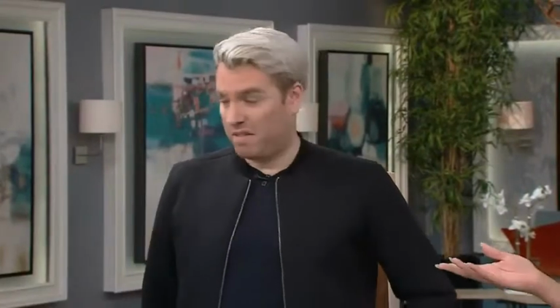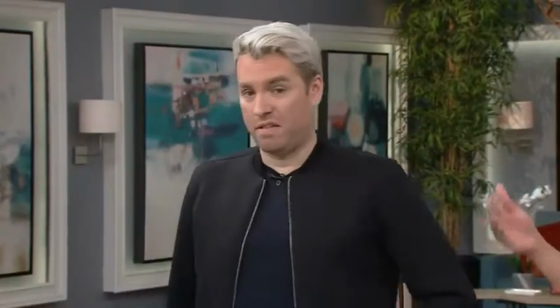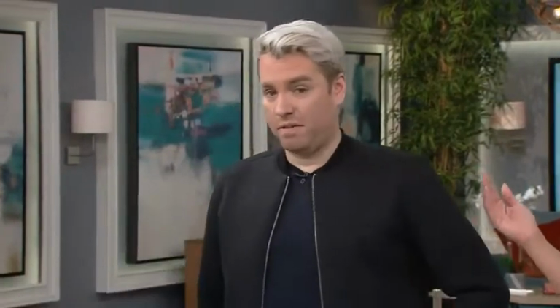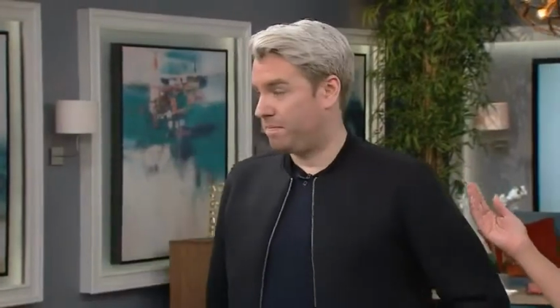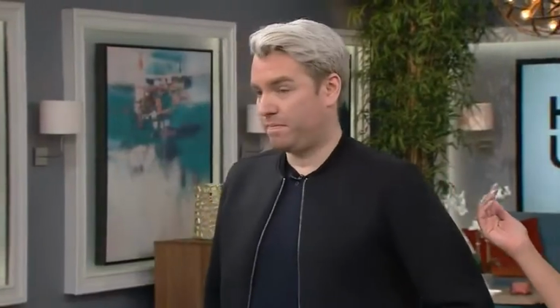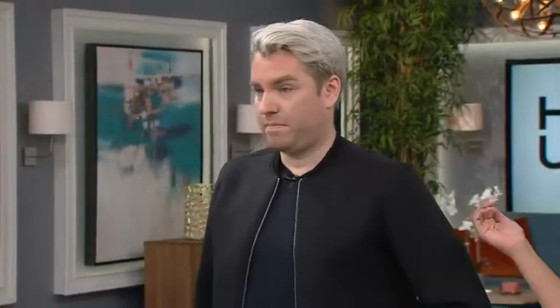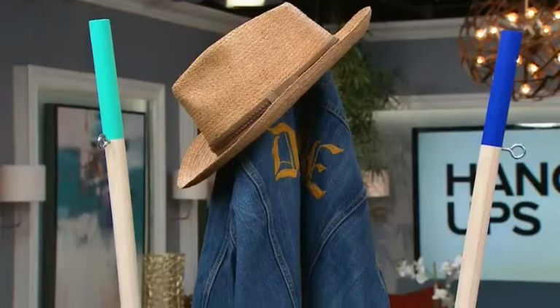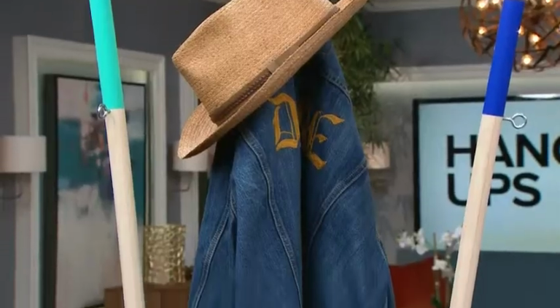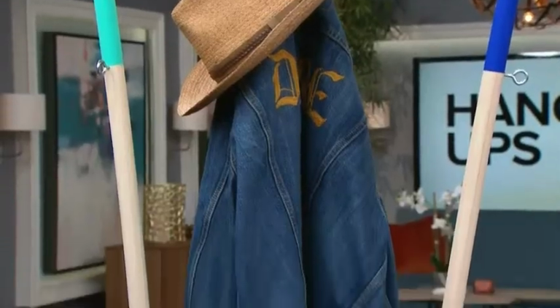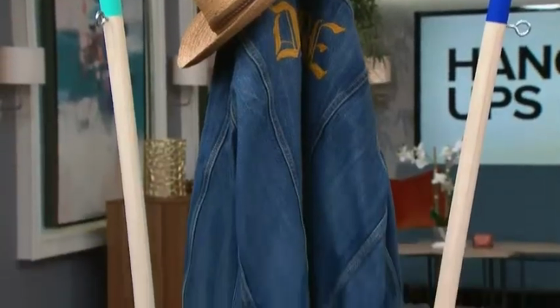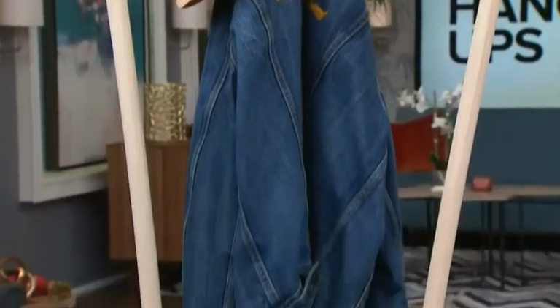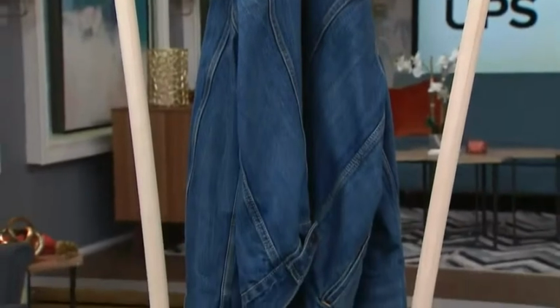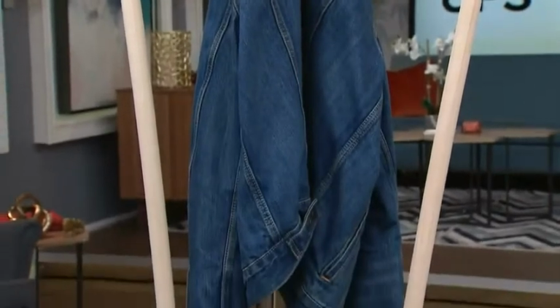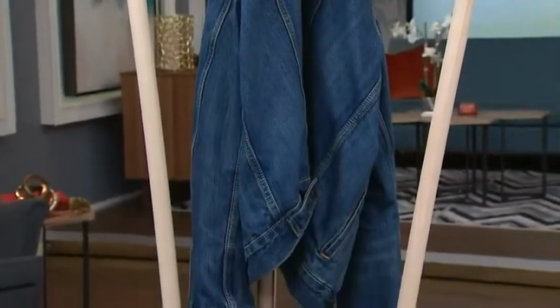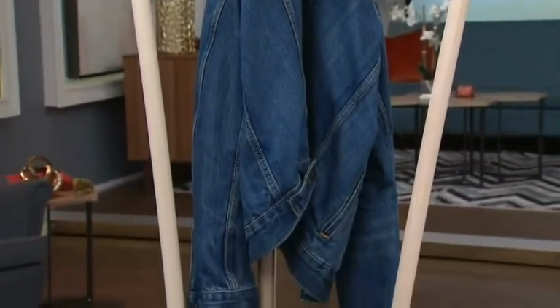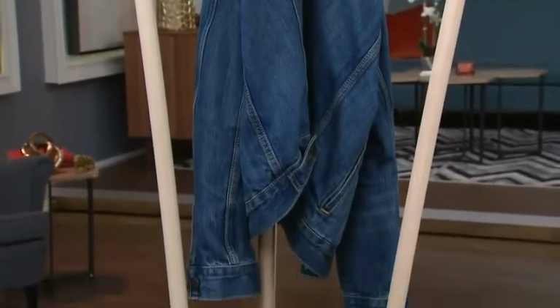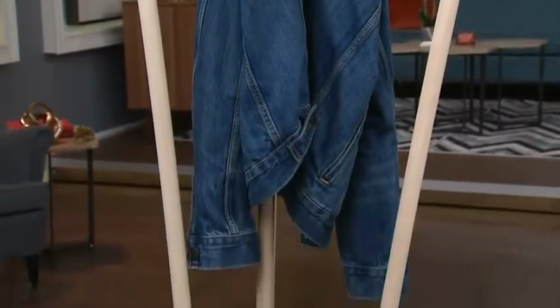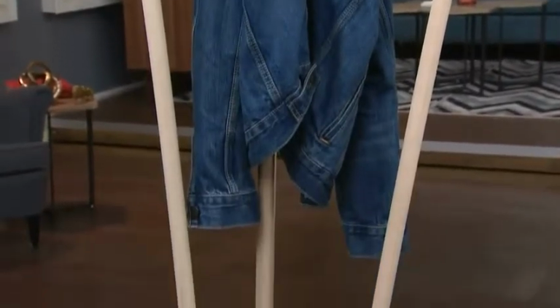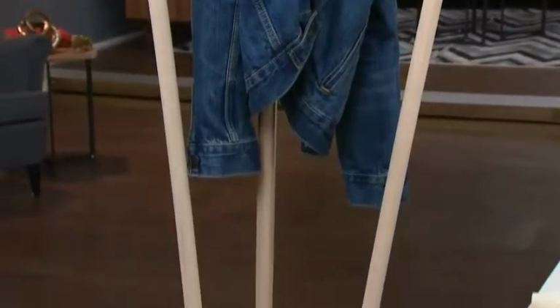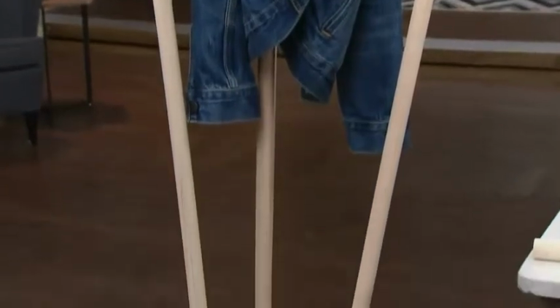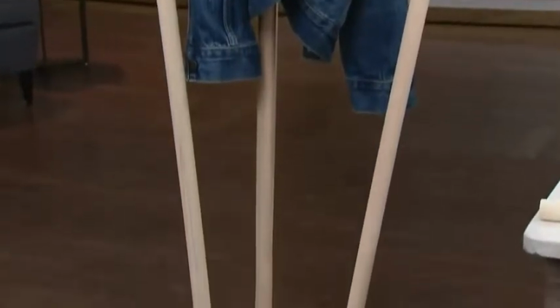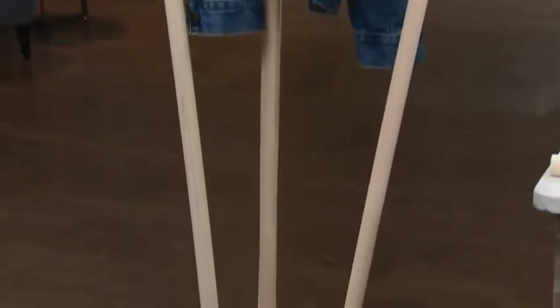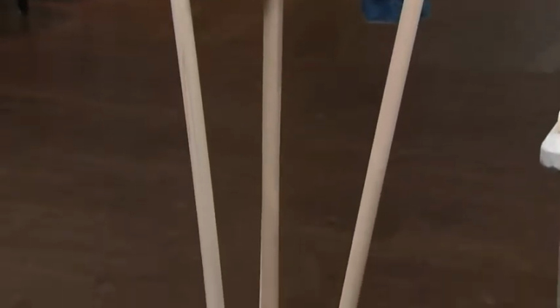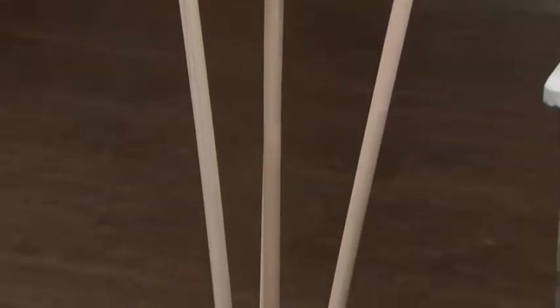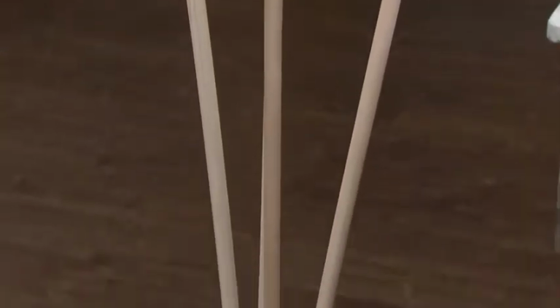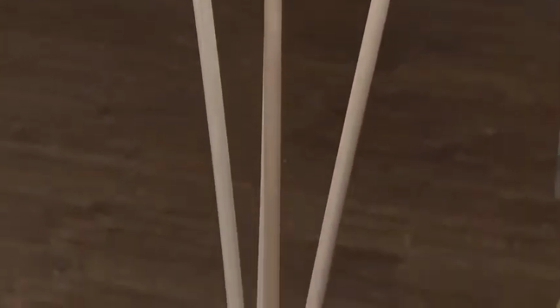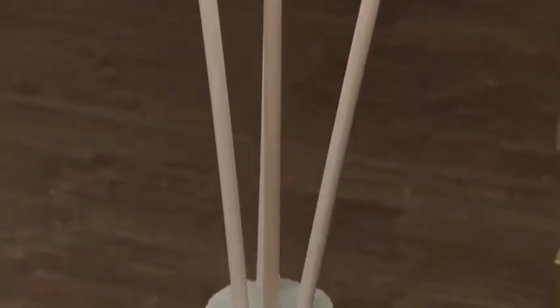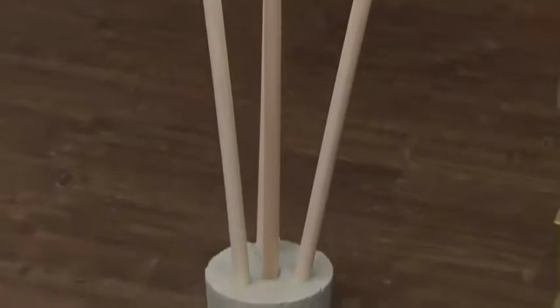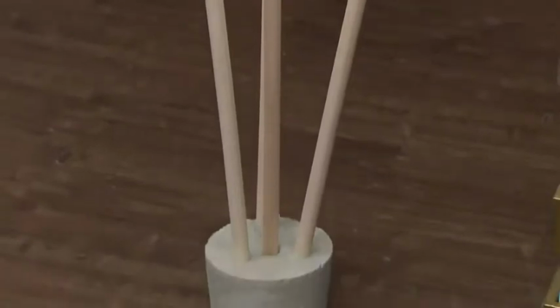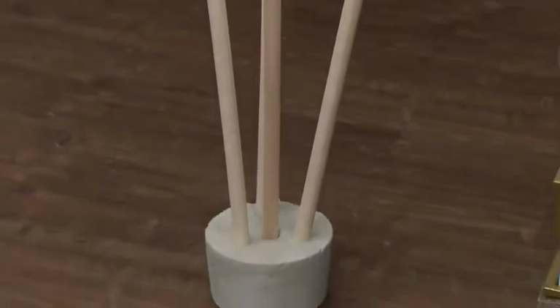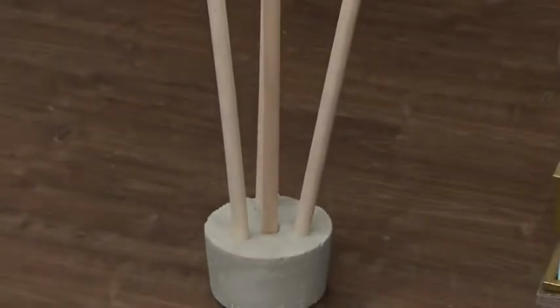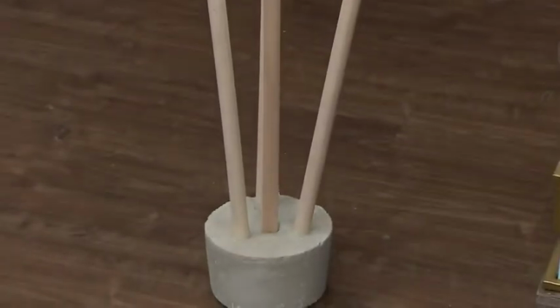This is the final product that we're going to be making. We're going to show you how to DIY this — you're going to have your coats on there, your hats on there, maybe even your keys. We'll show you how, and you made that with concrete.